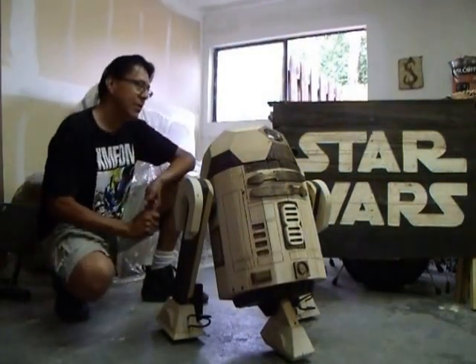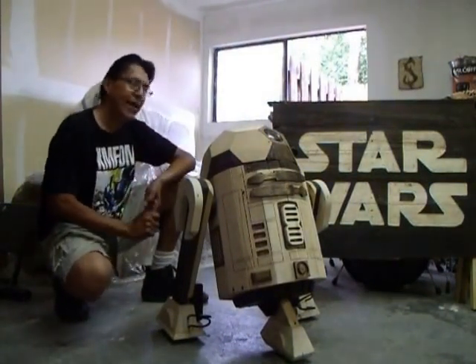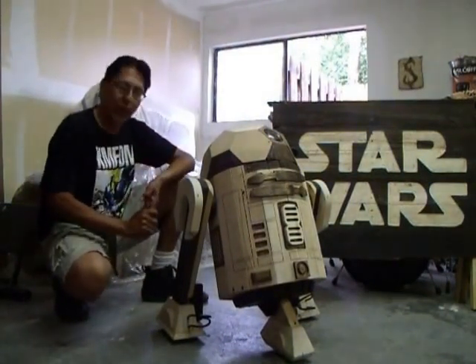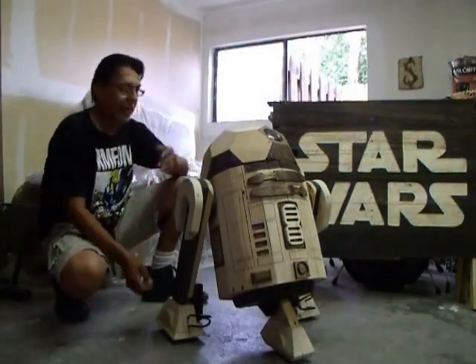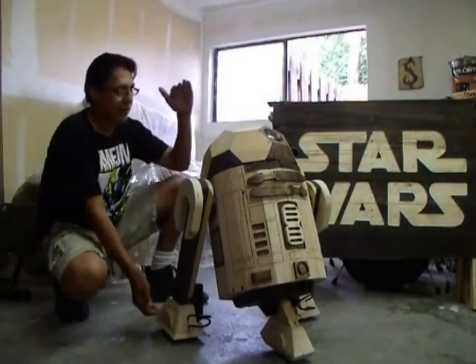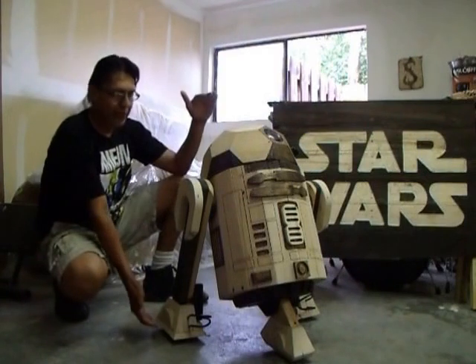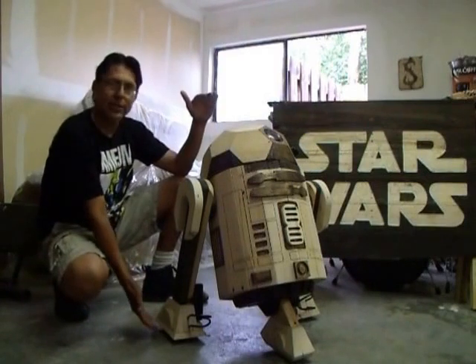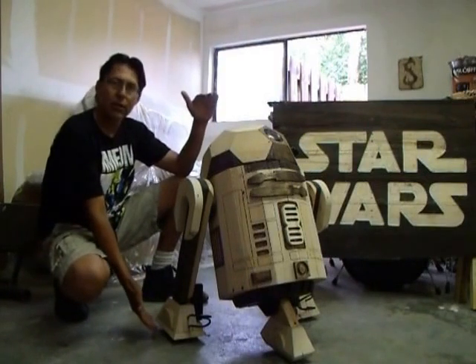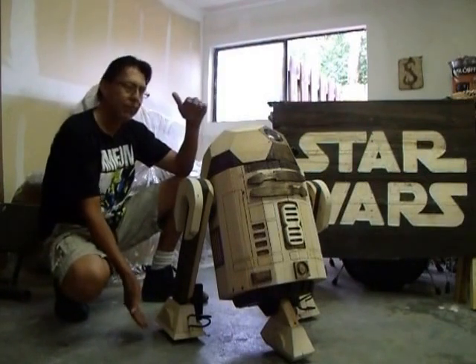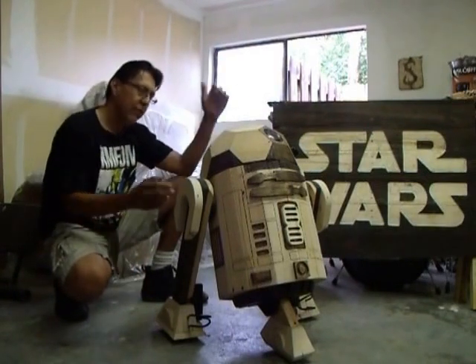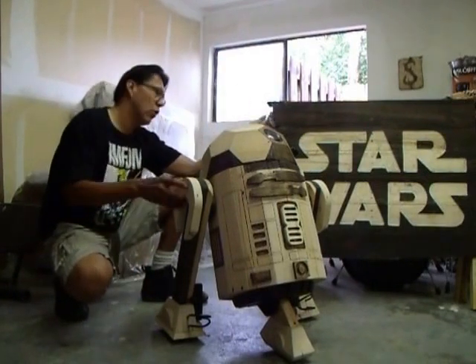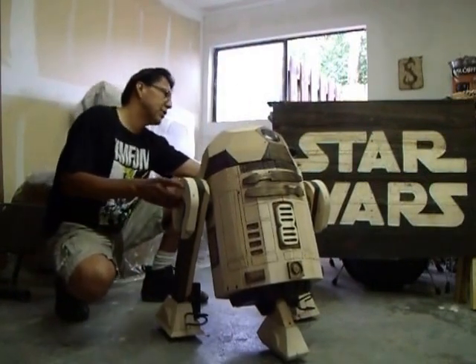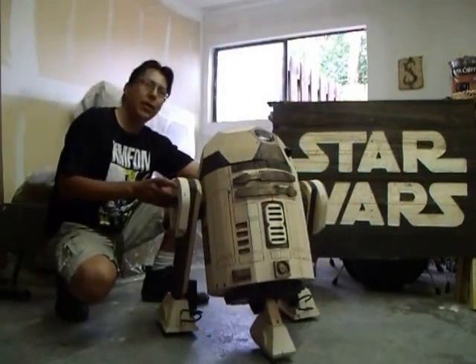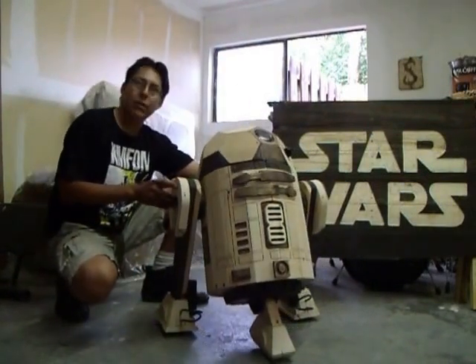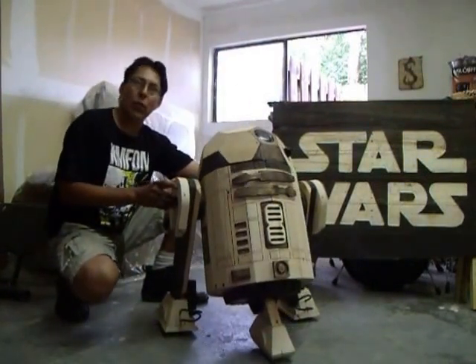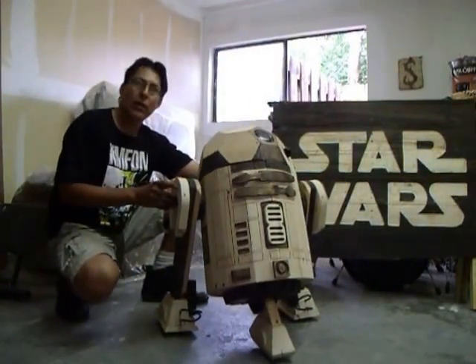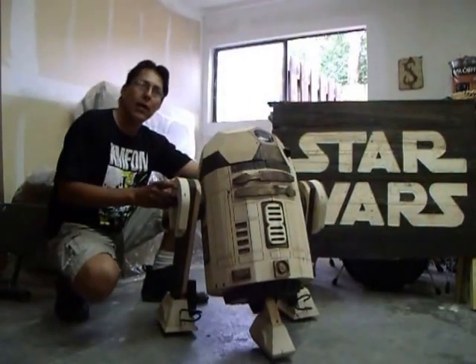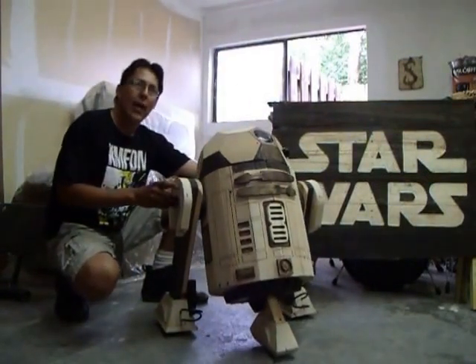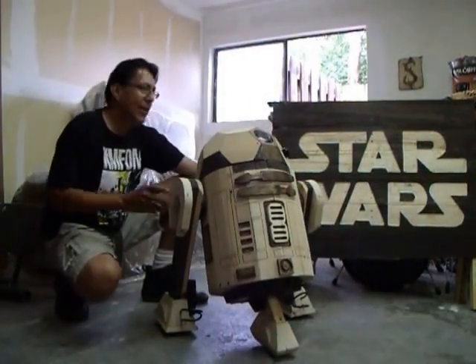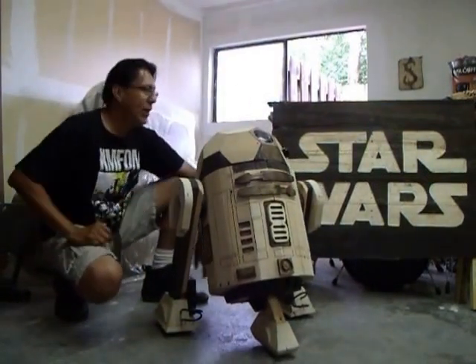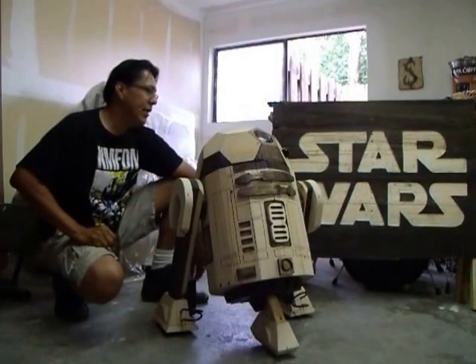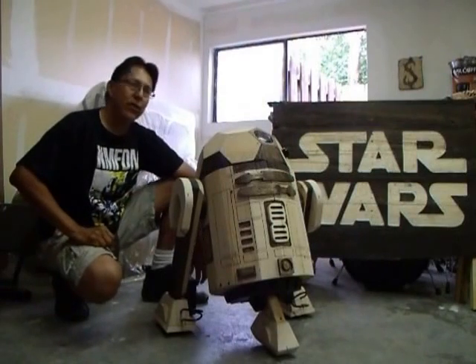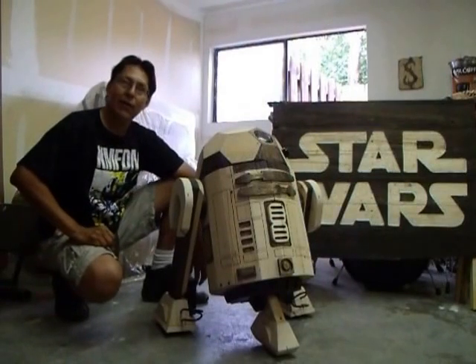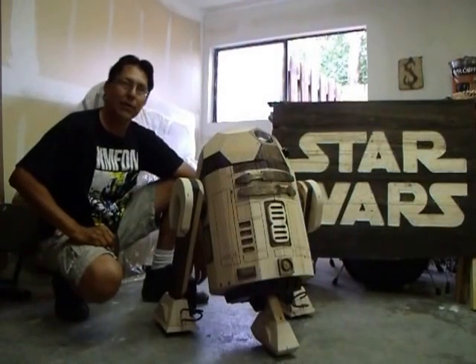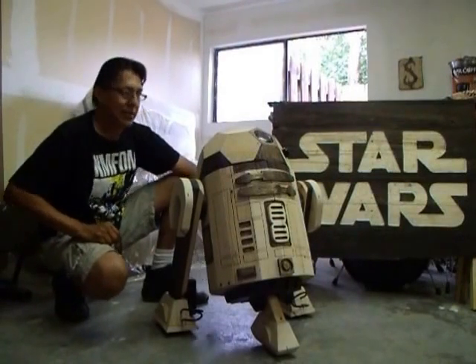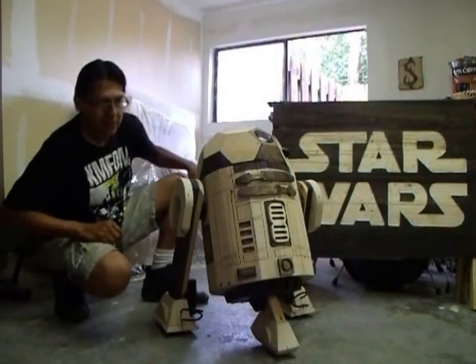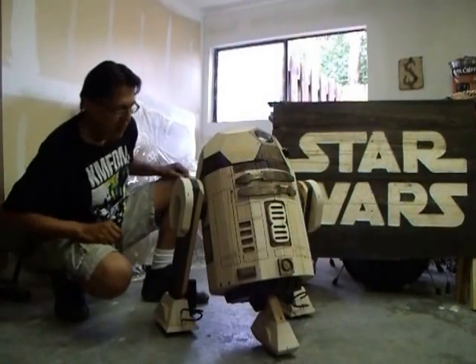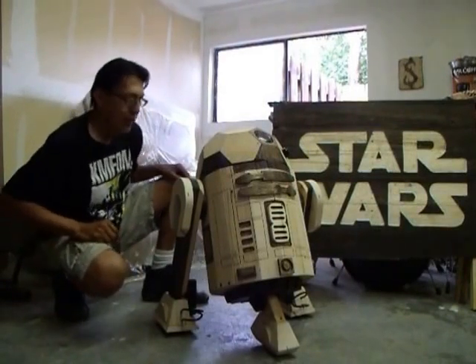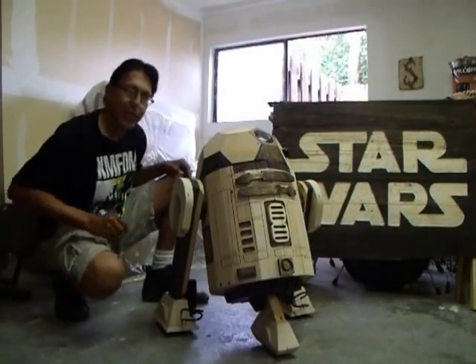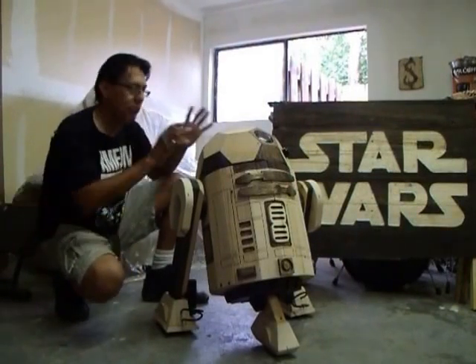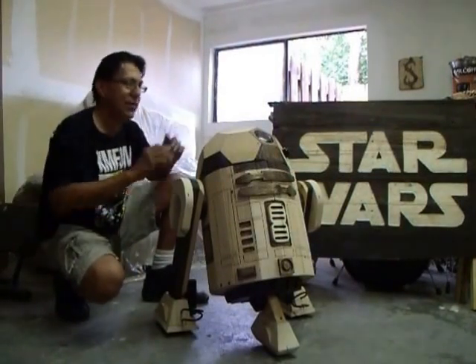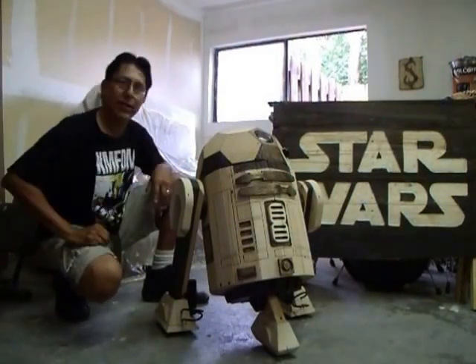Some stats real quick: he is 32 inches tall, two feet wide from shoulder to shoulder, and weighs in at 35 pounds. So in a nutshell, that's R2-D2.